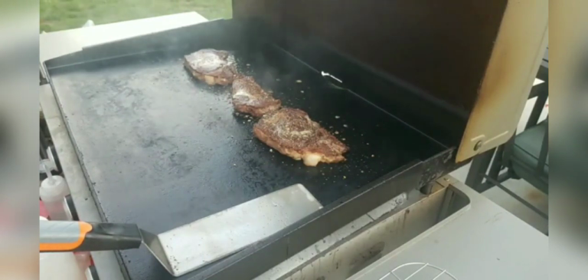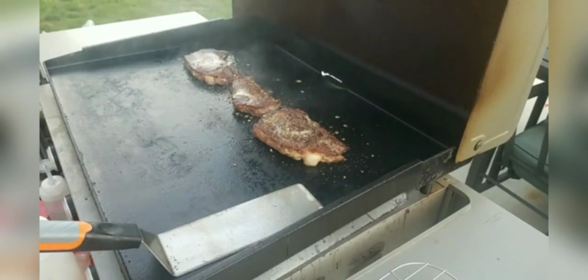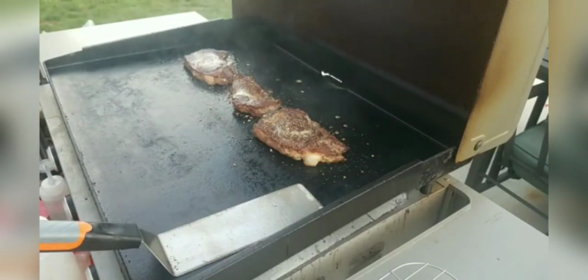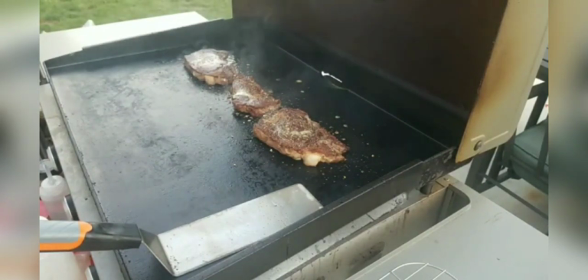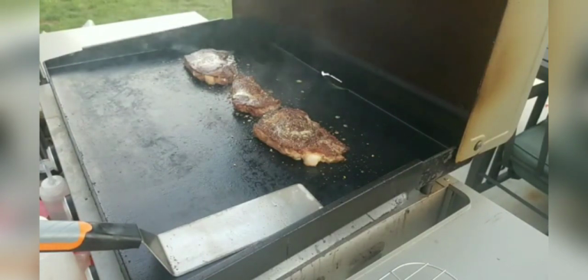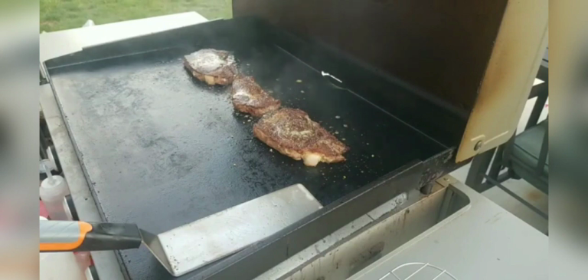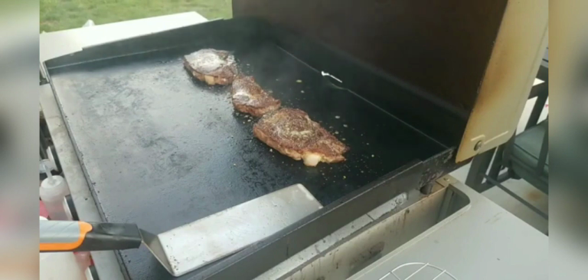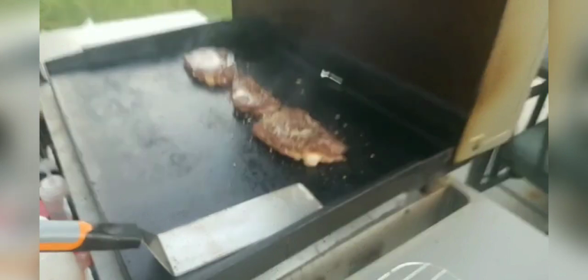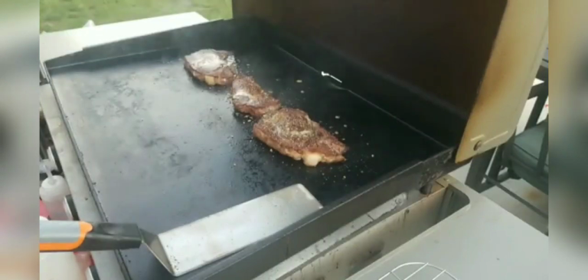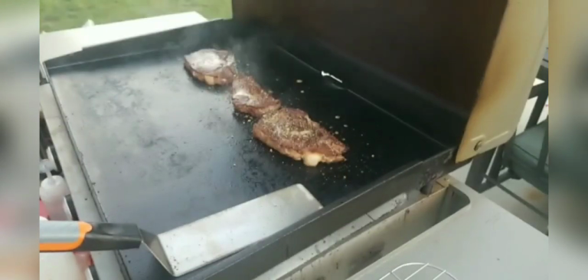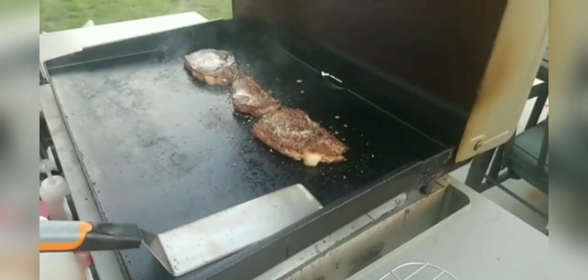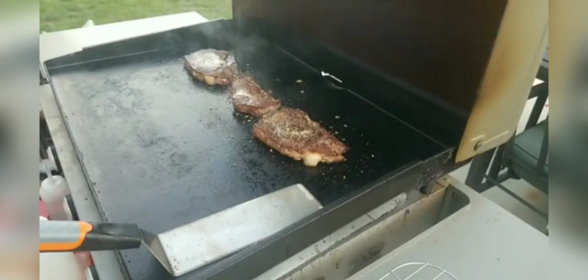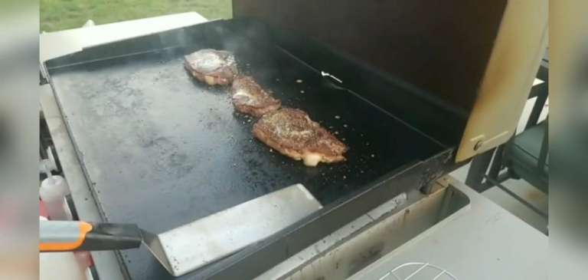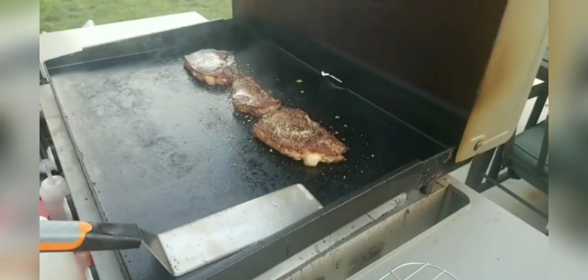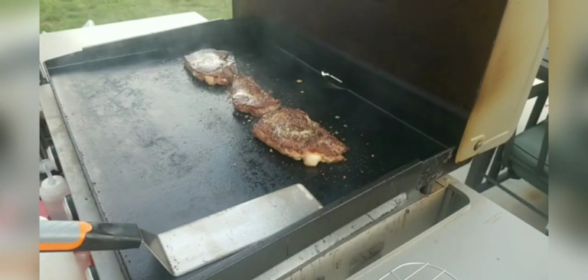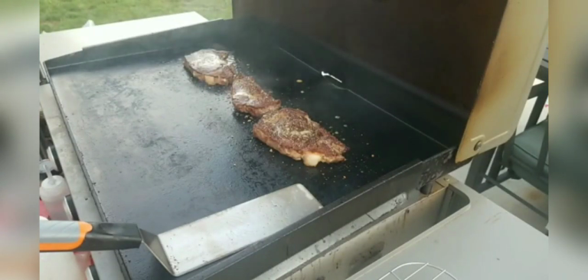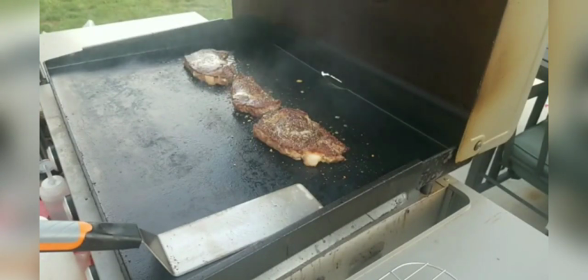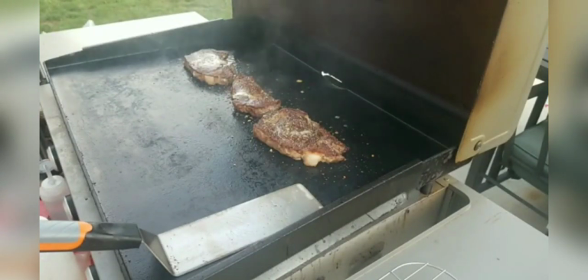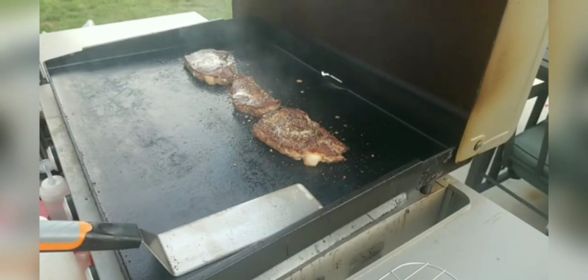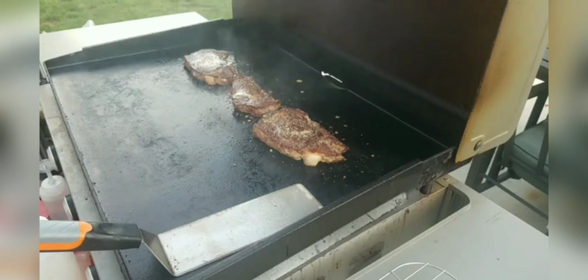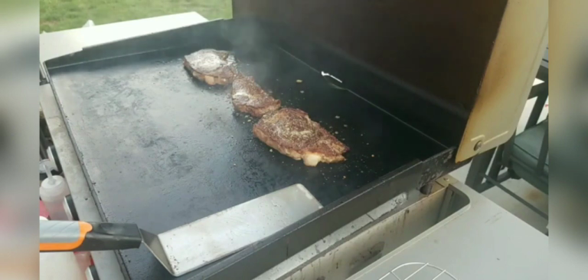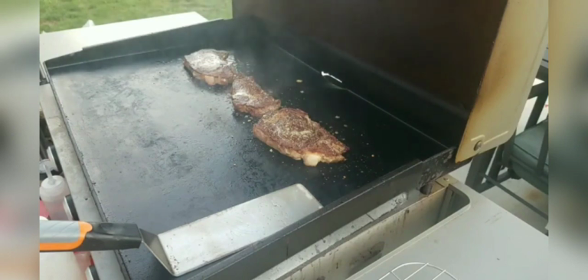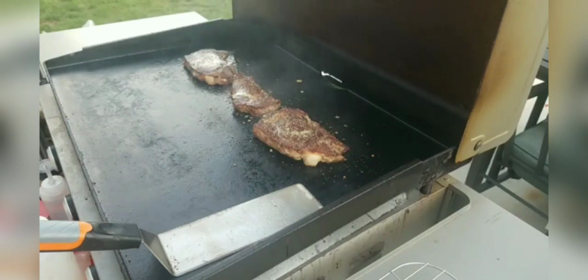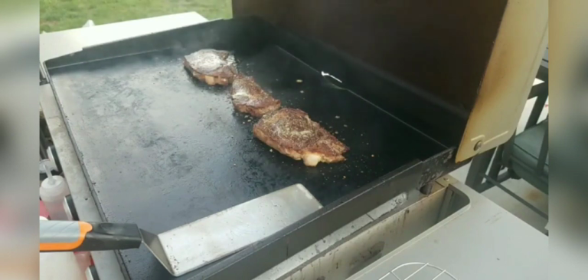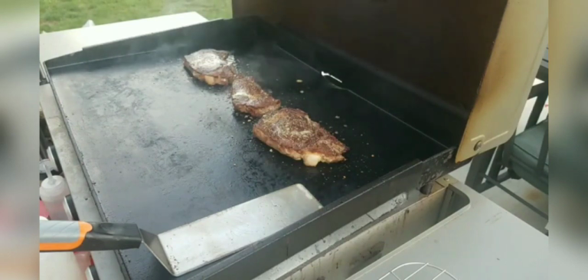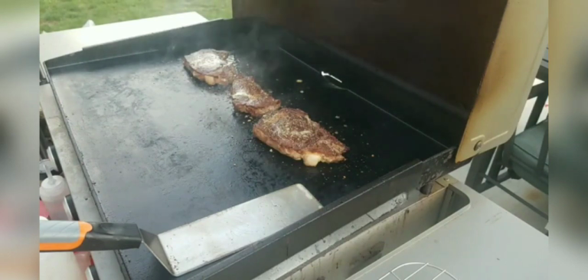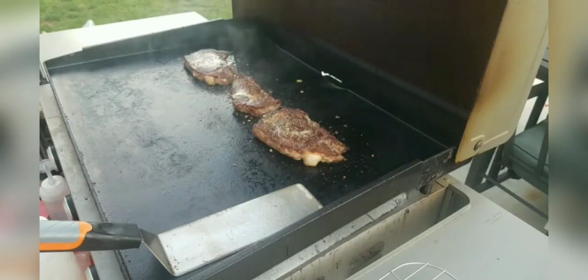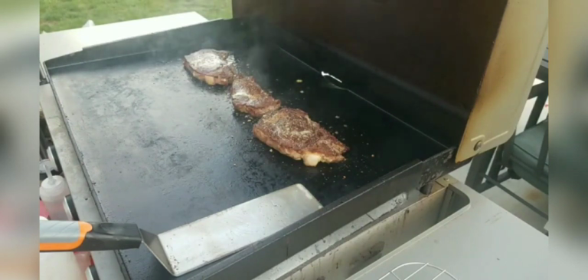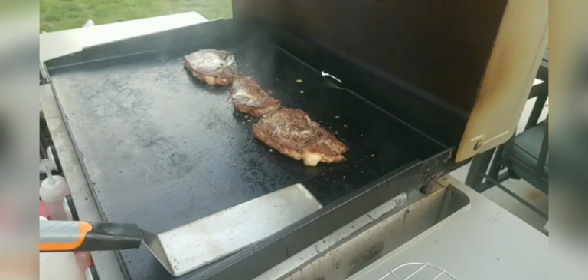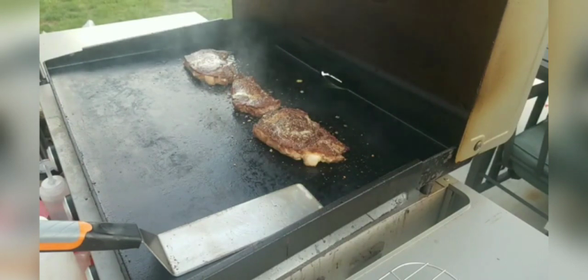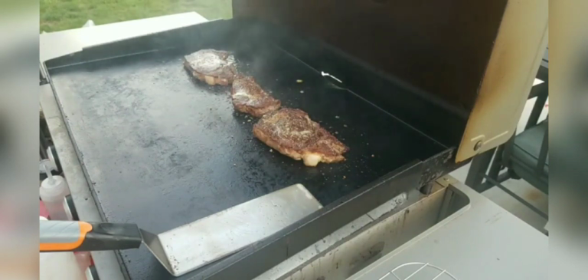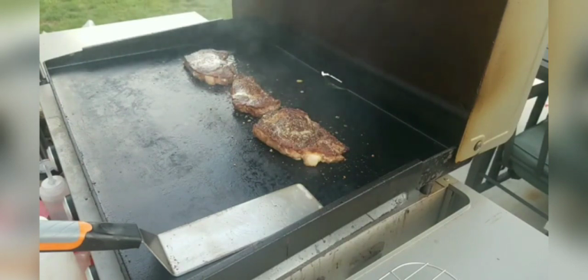I actually did a sous vide video a while back, and it makes a great steak too. I did it for about an hour and a half at 135 degrees, and then threw them on to sear real quick — about a minute per side when you do it that way.